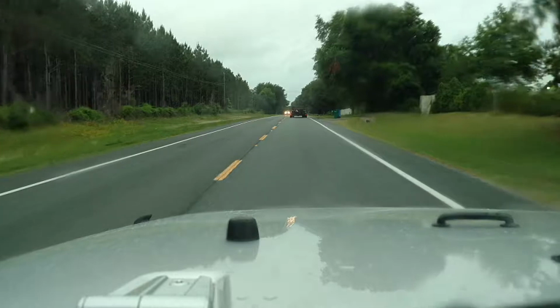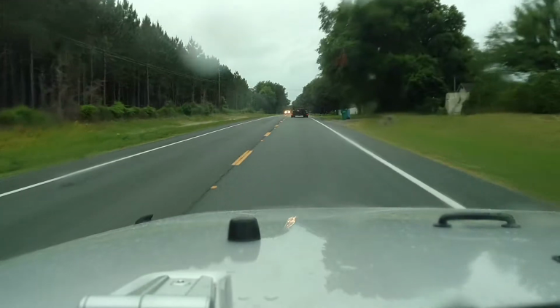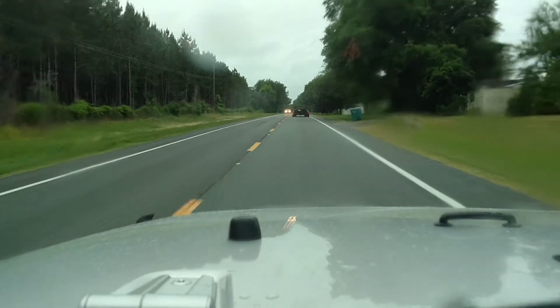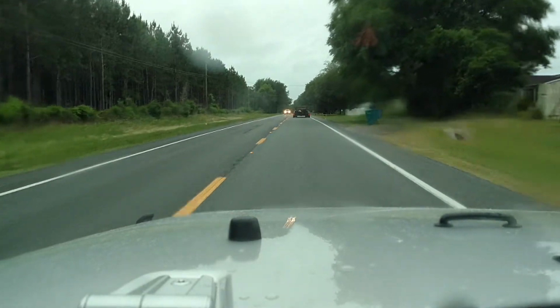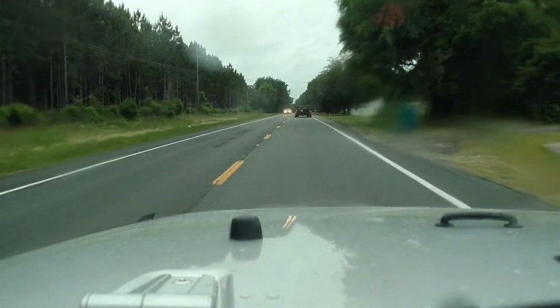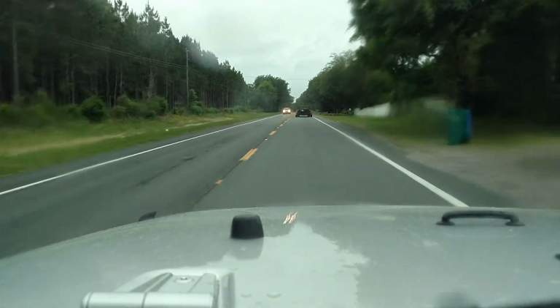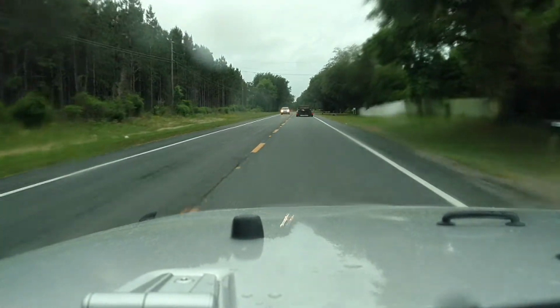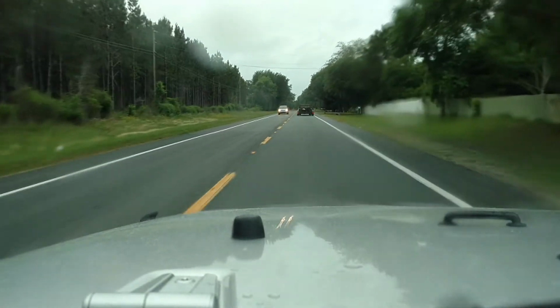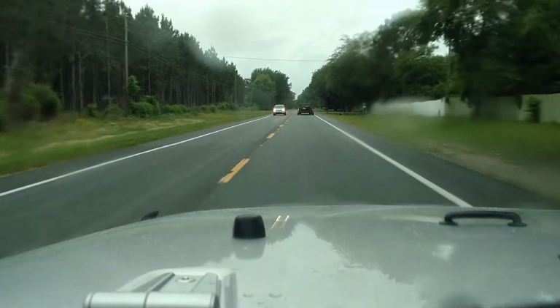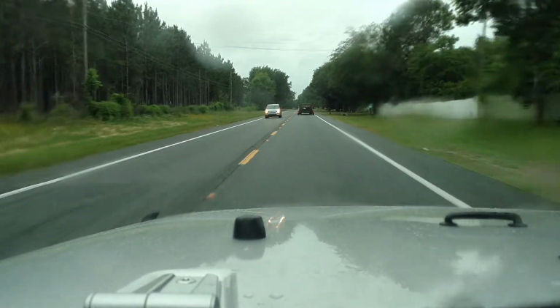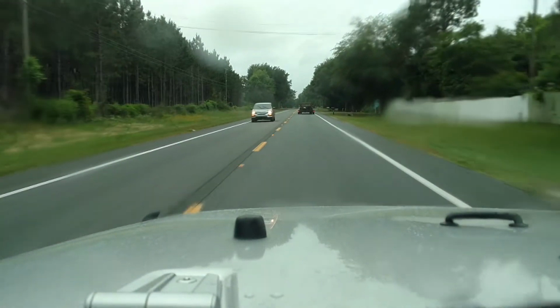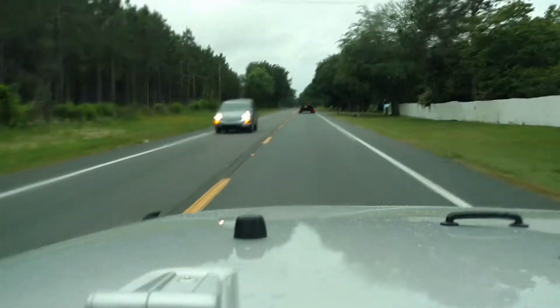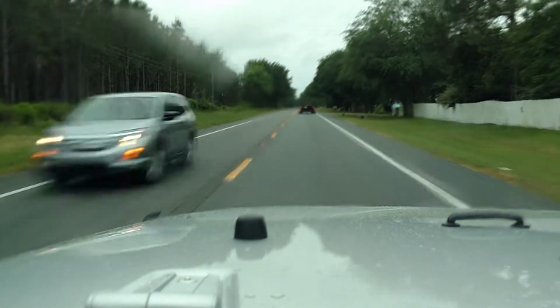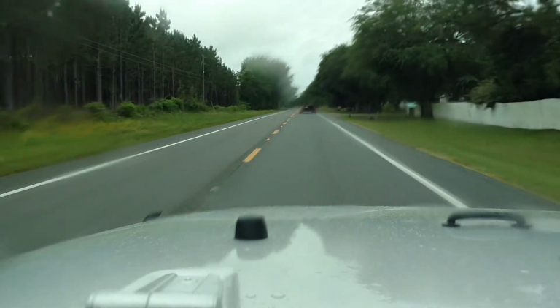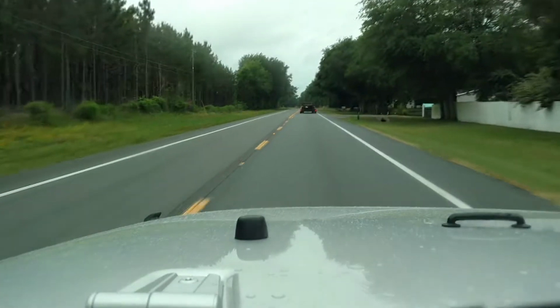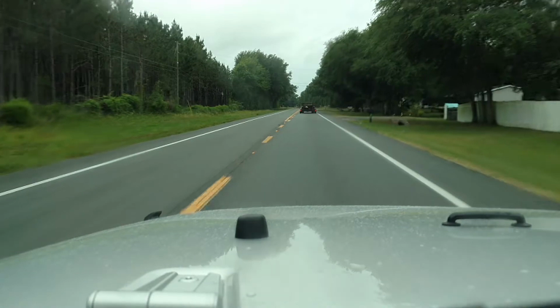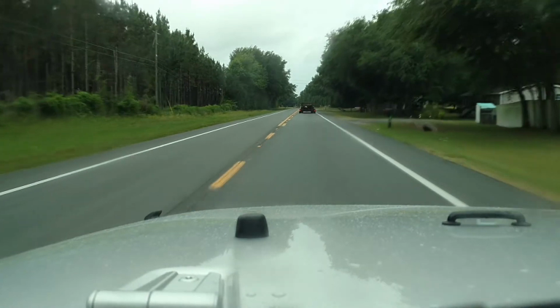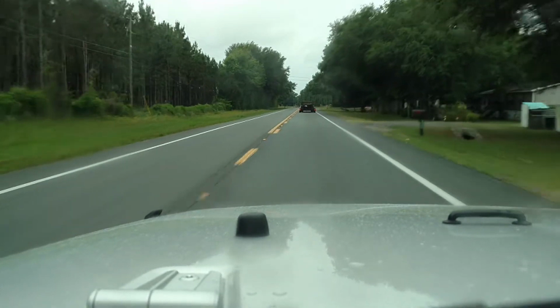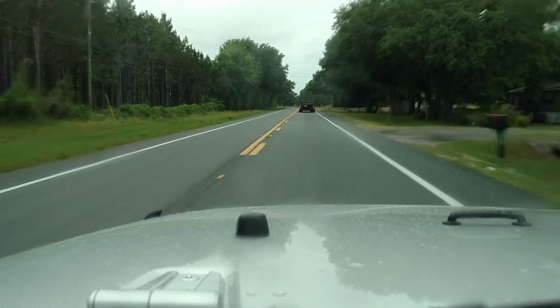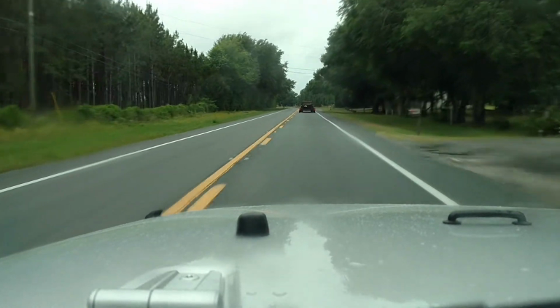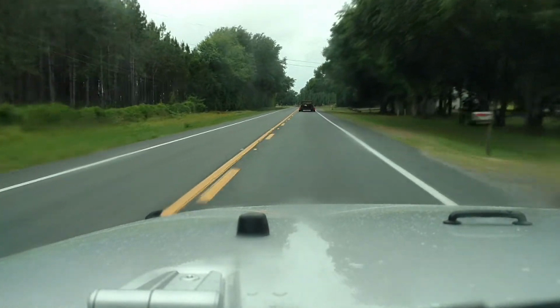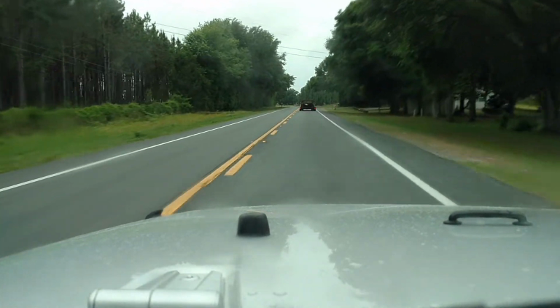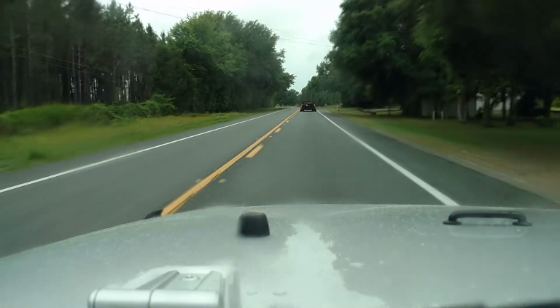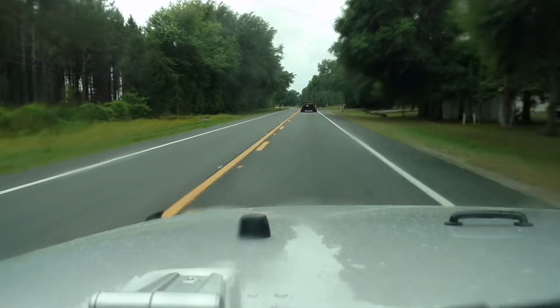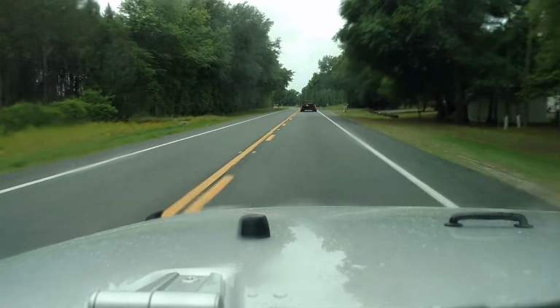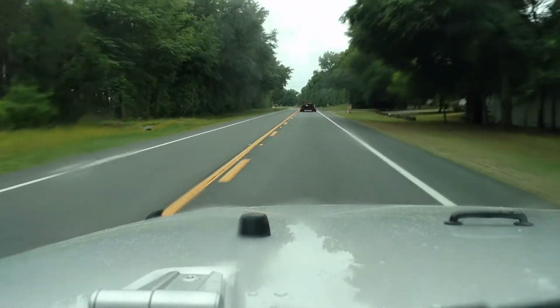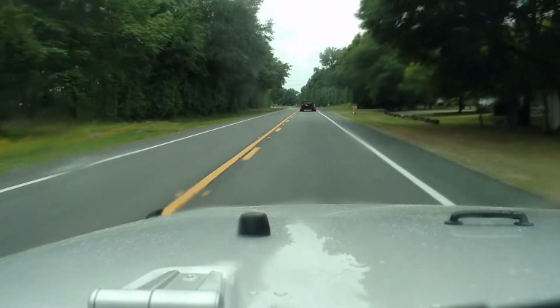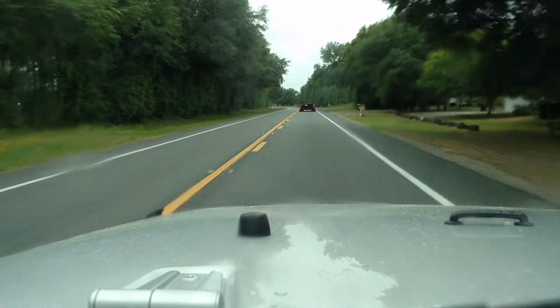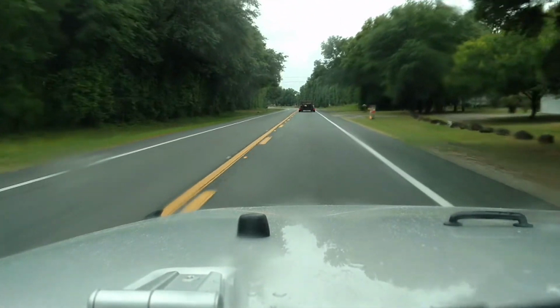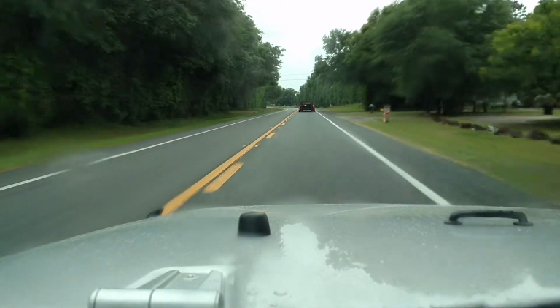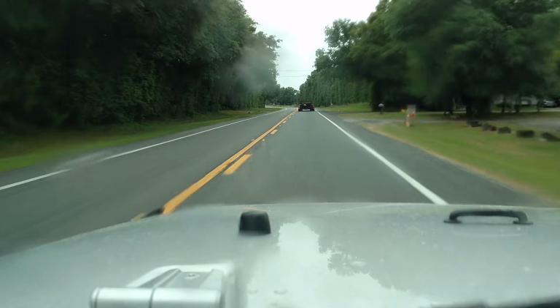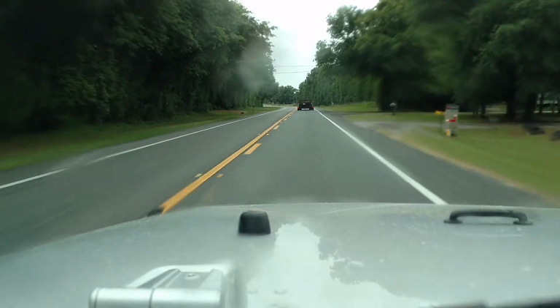Alright, here's an update on the Jeep. I've replaced a couple of the roller rockers that I thought might have felt a little loose, and the tick is still there.